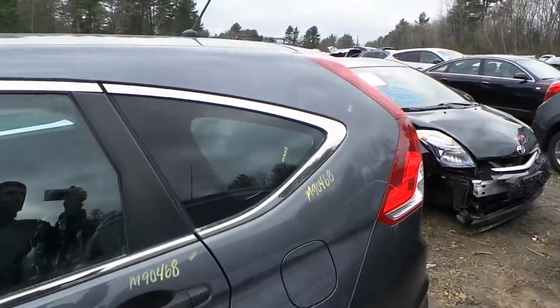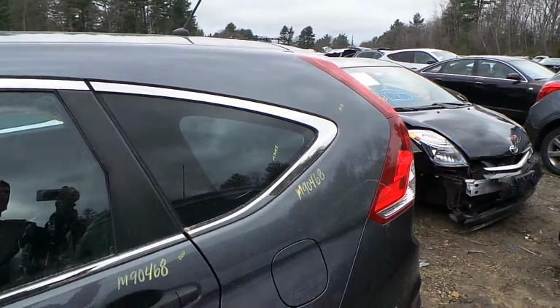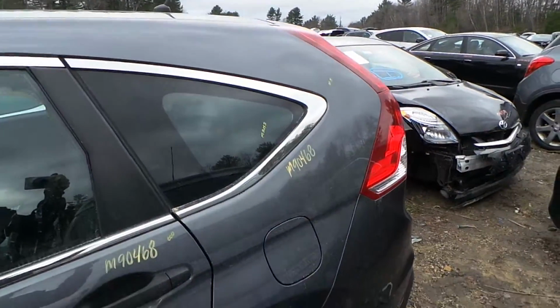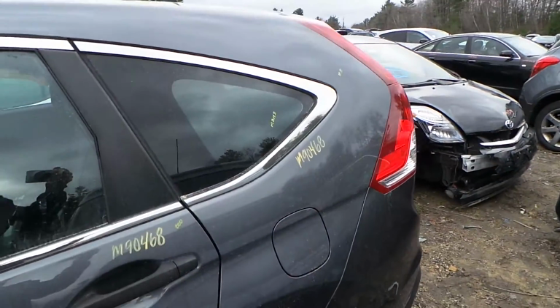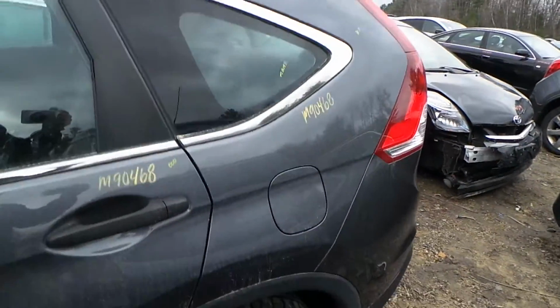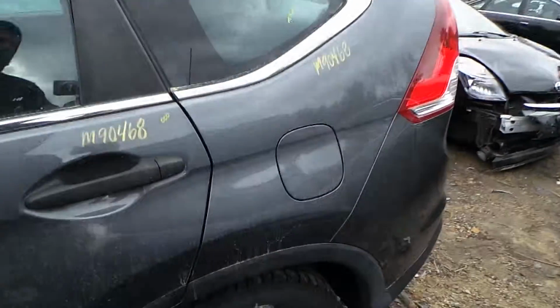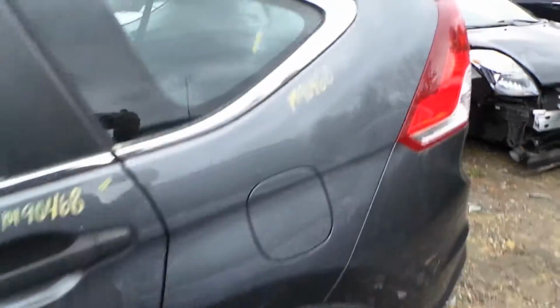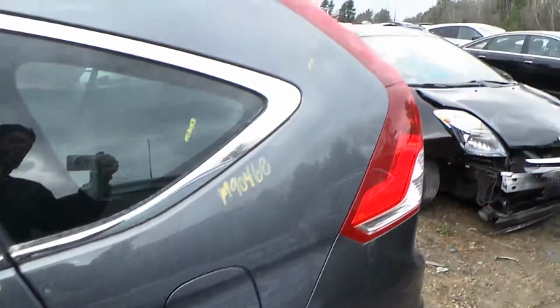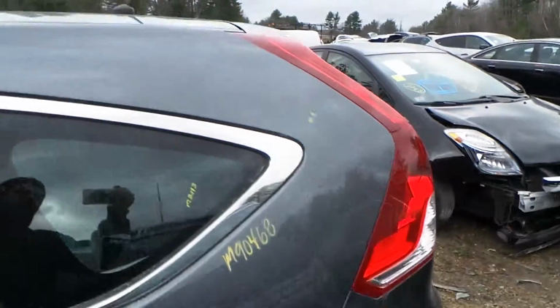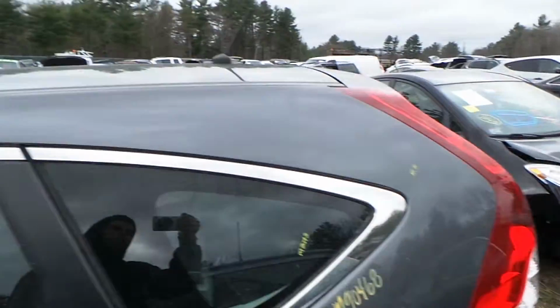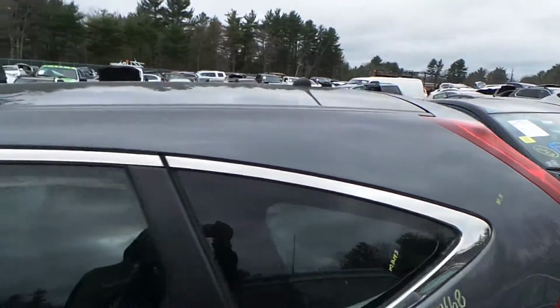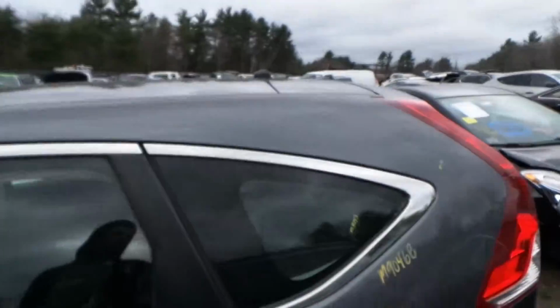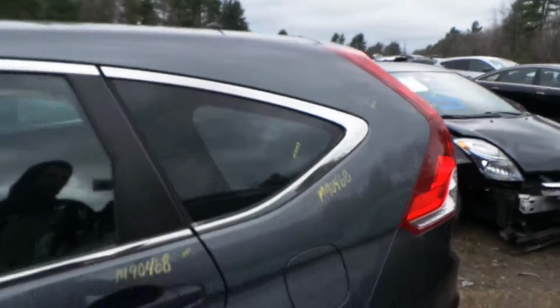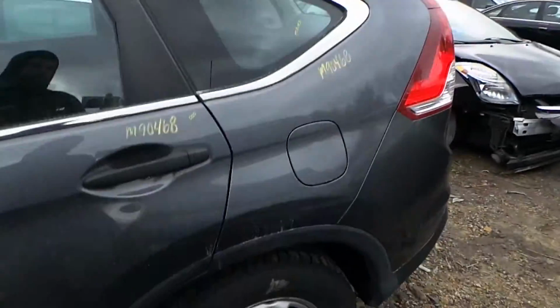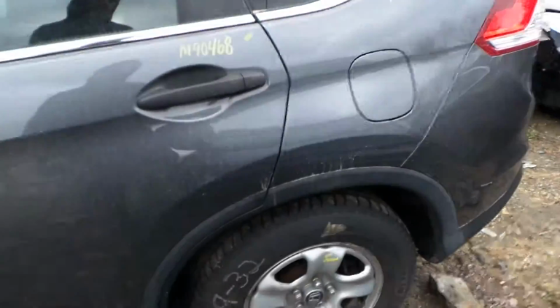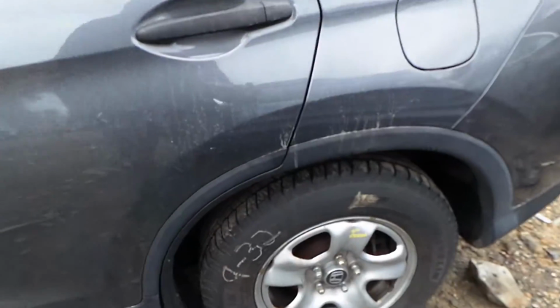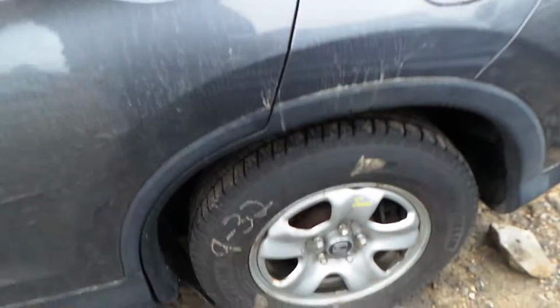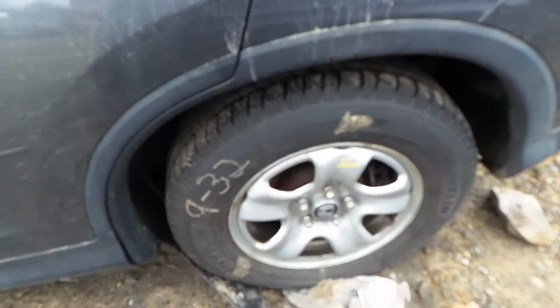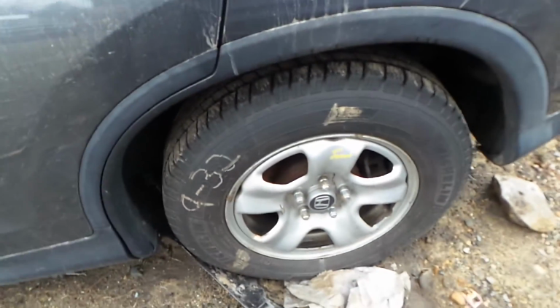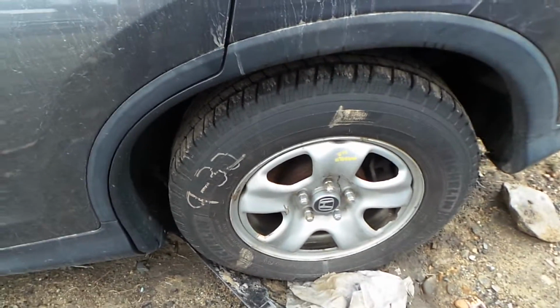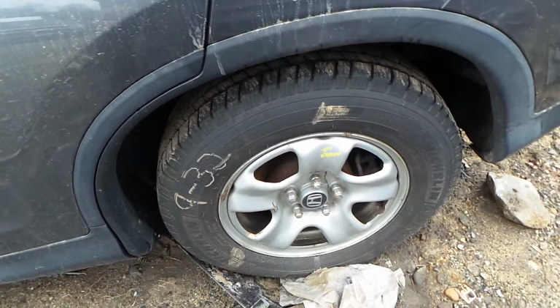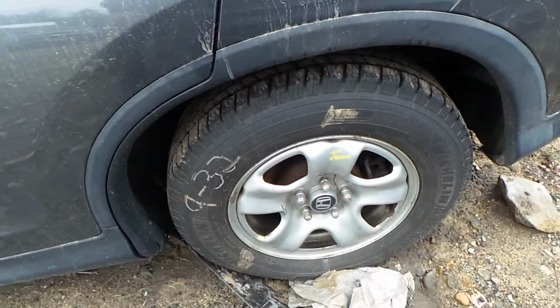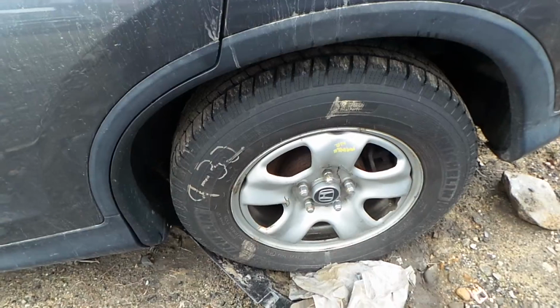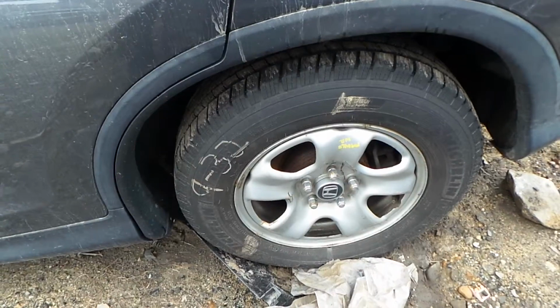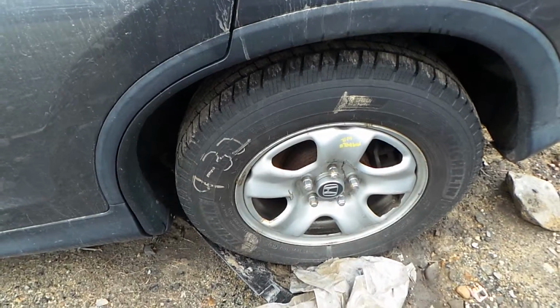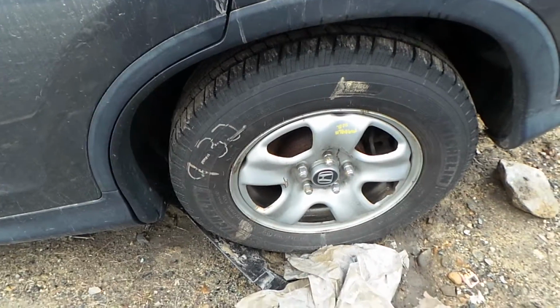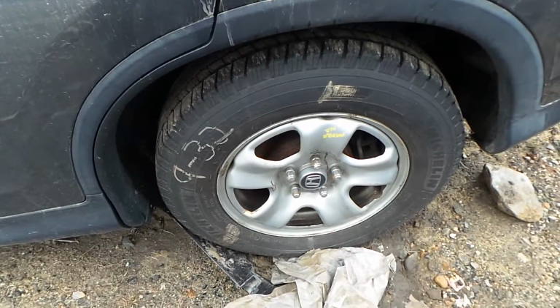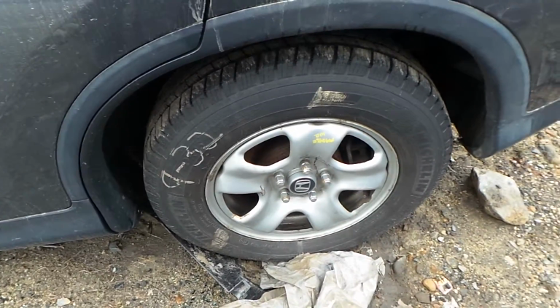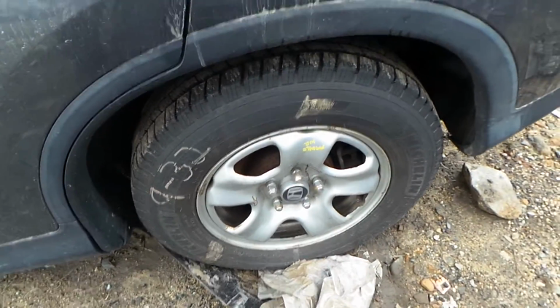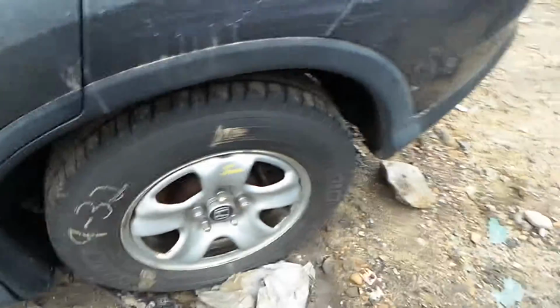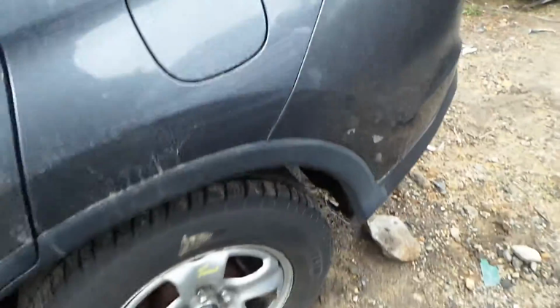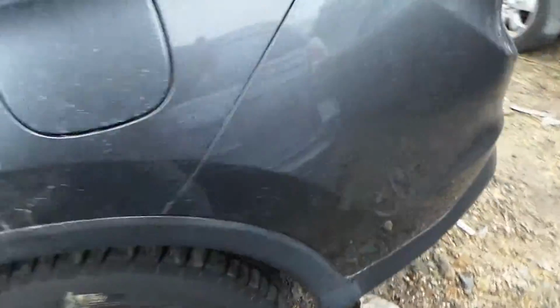We have quarter window glass. We also have a good quarter panel that is insurance quality showing one small ping. We've got a good complete rear suspension on the left rear, and we also have some factory steel wheels.